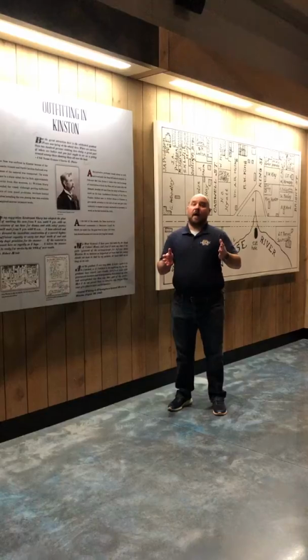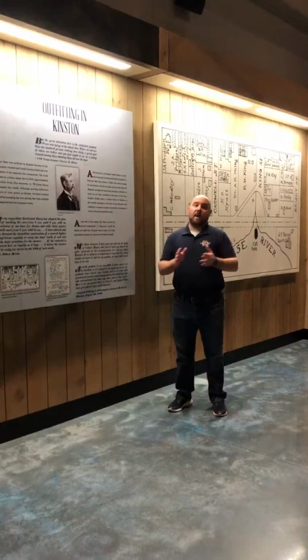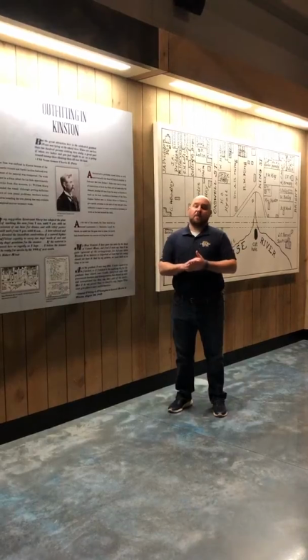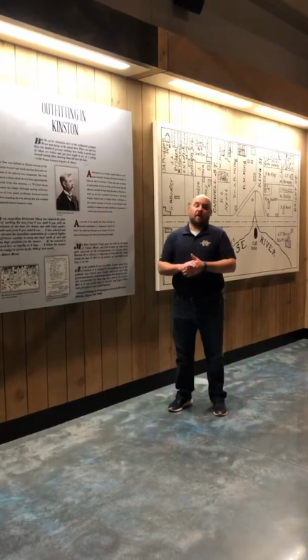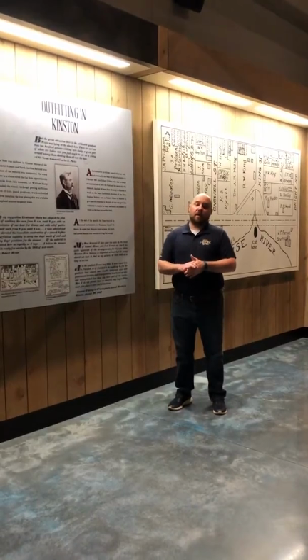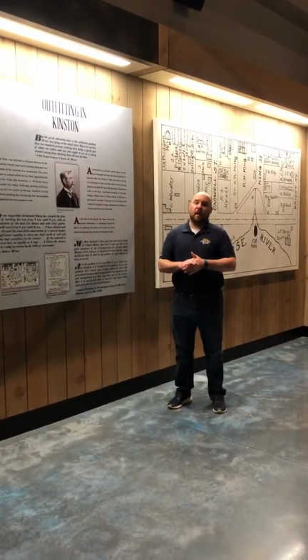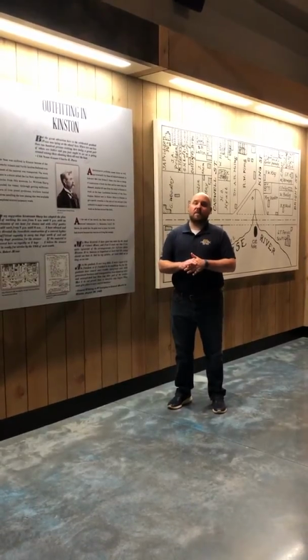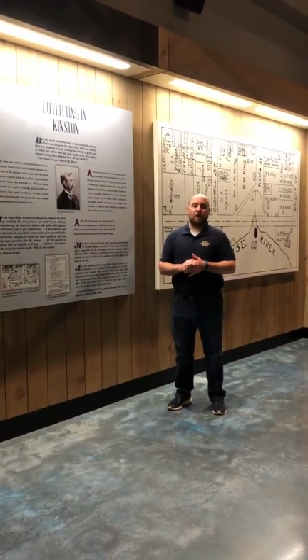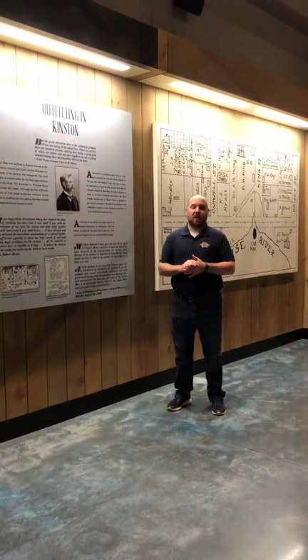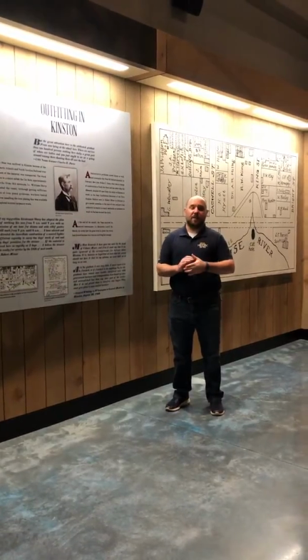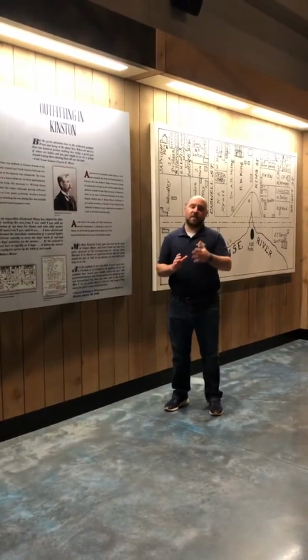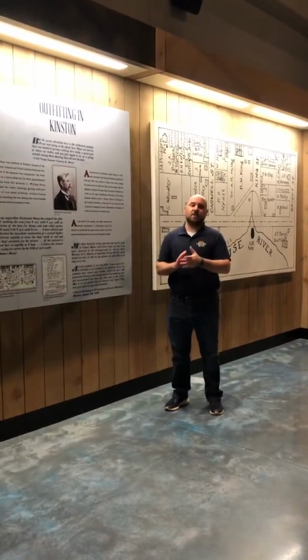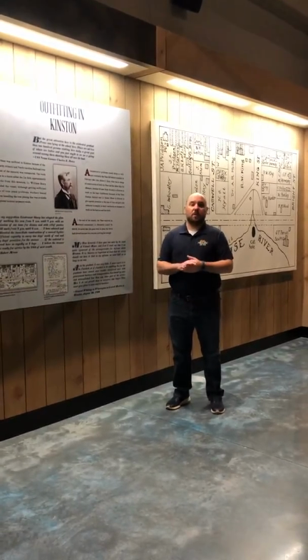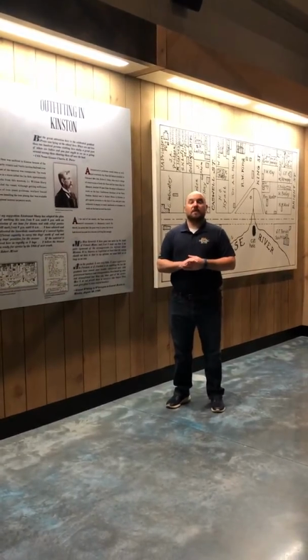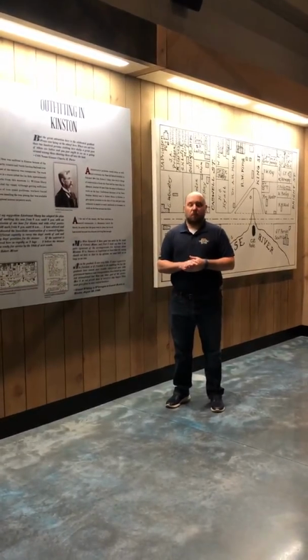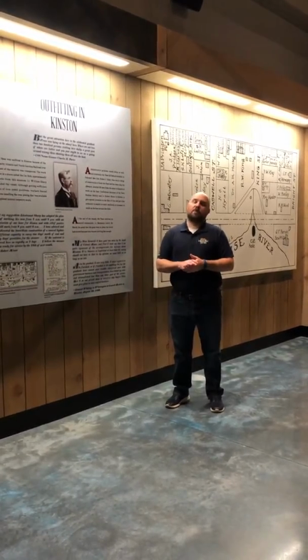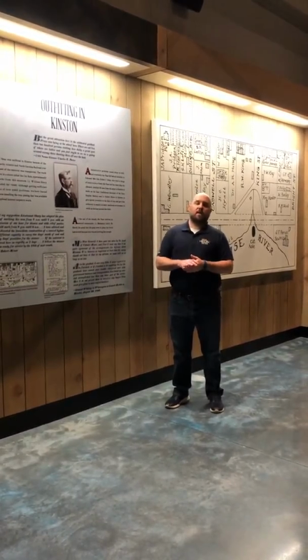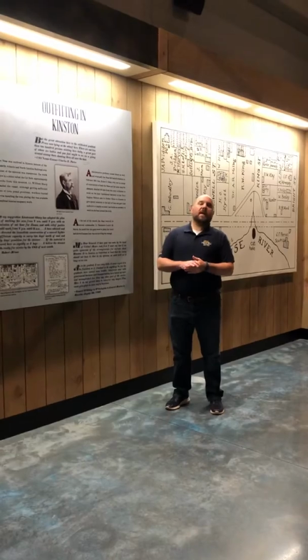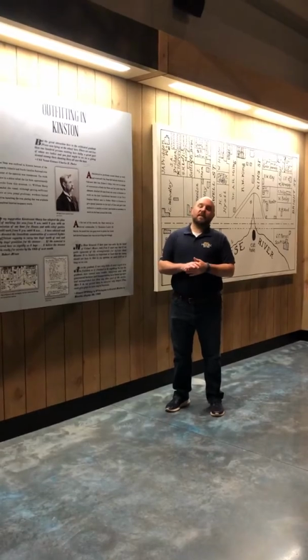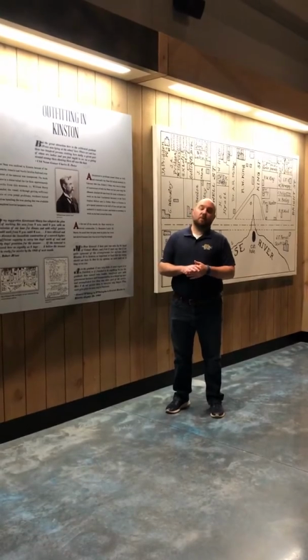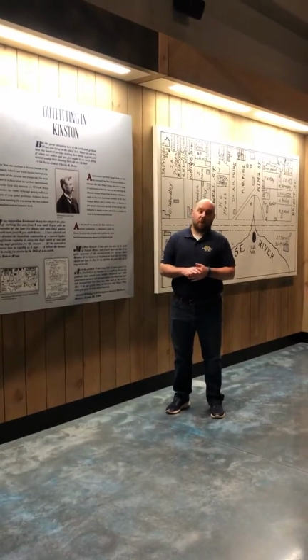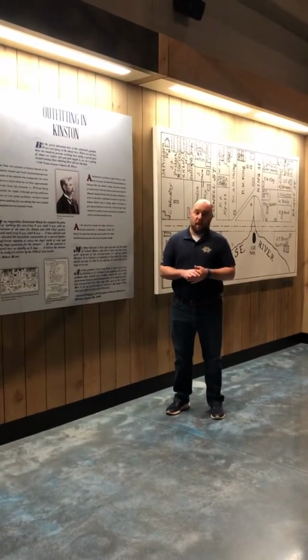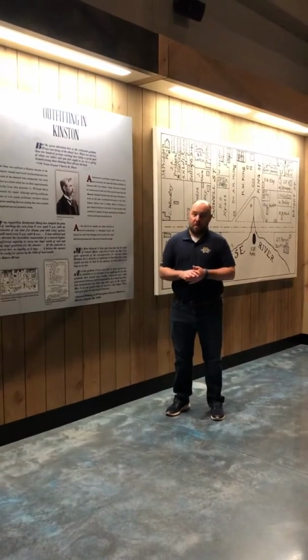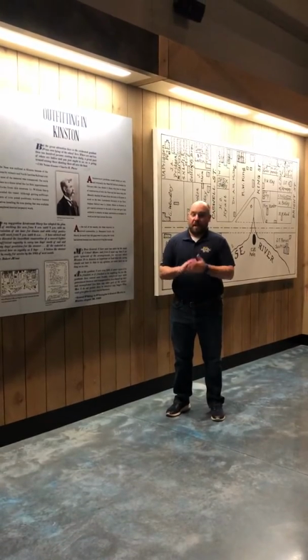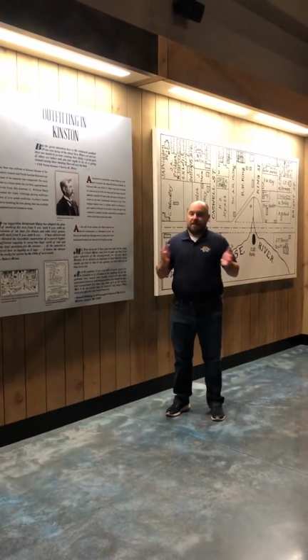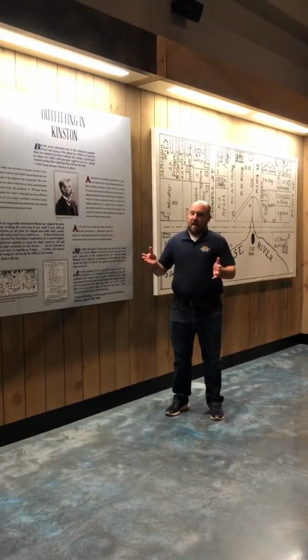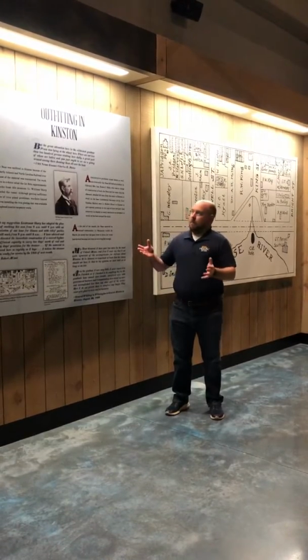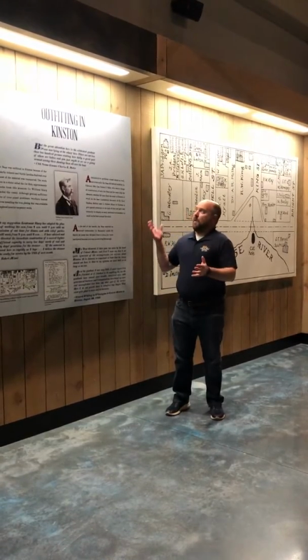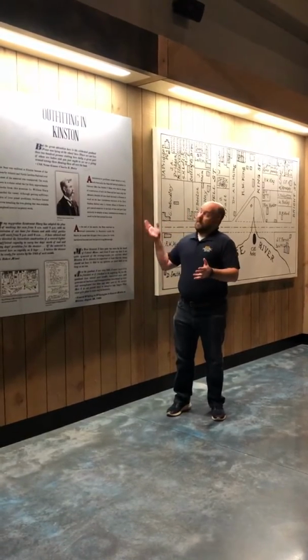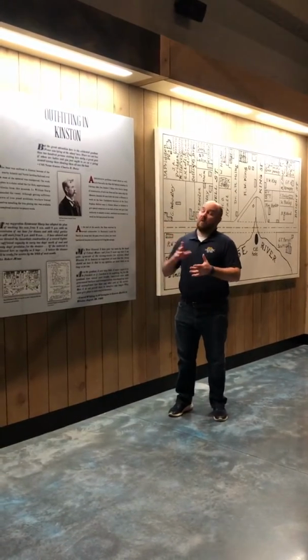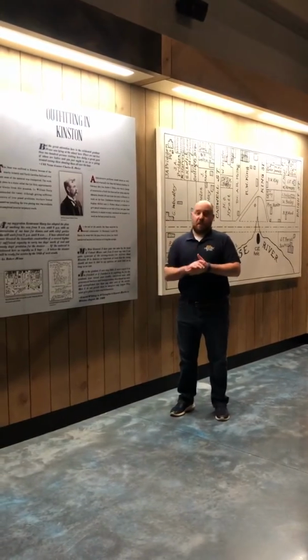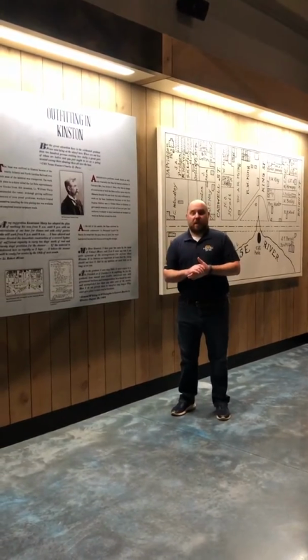Hi, my name is Matt Young, and I am the site manager here at the CSS Neuse Civil War Interpretive Center in Kinston, North Carolina. Today we are in the outfitting section.